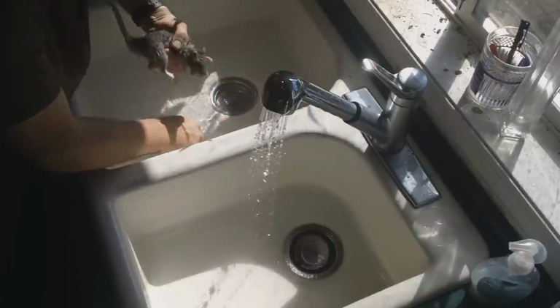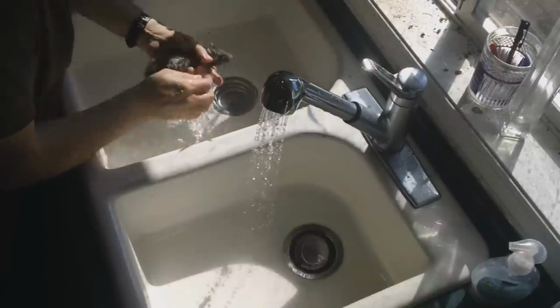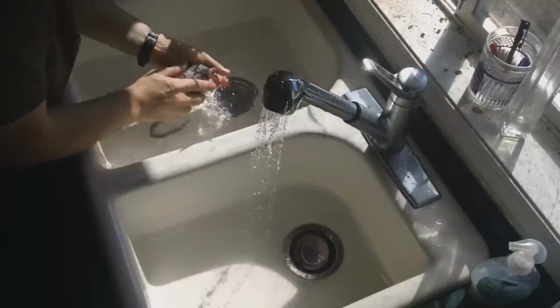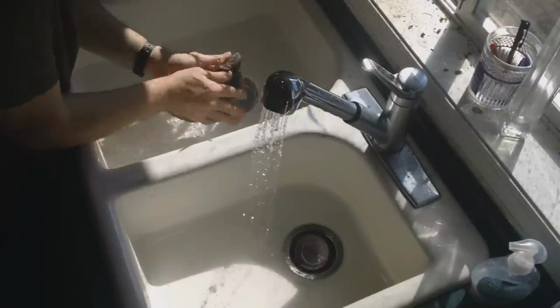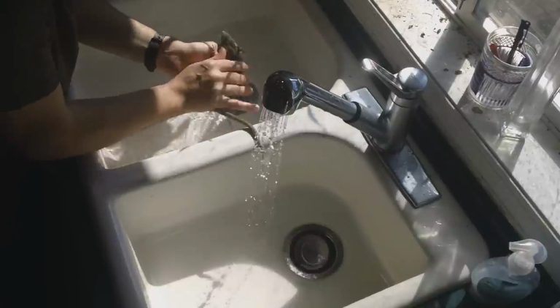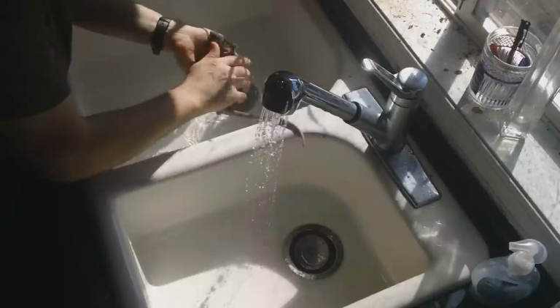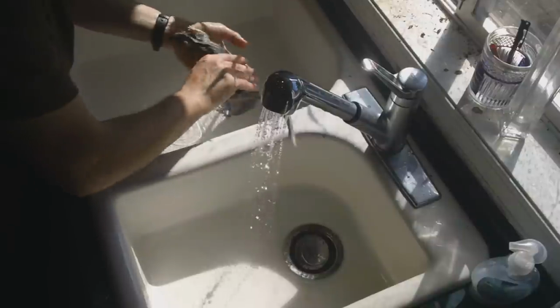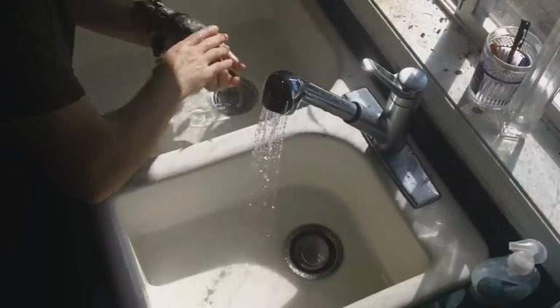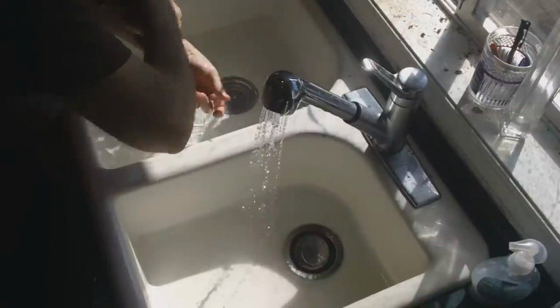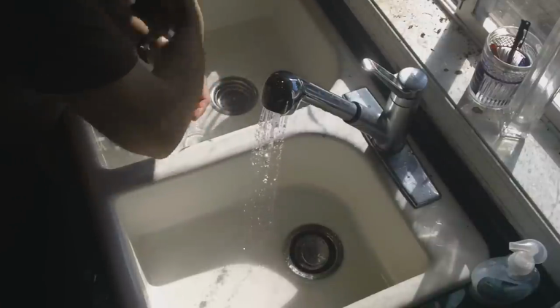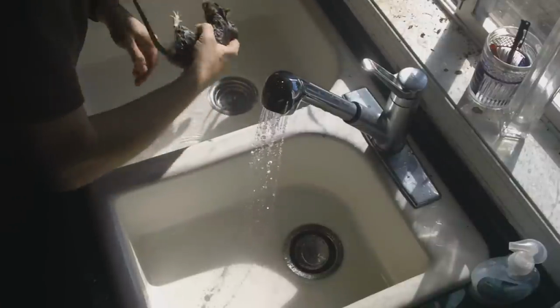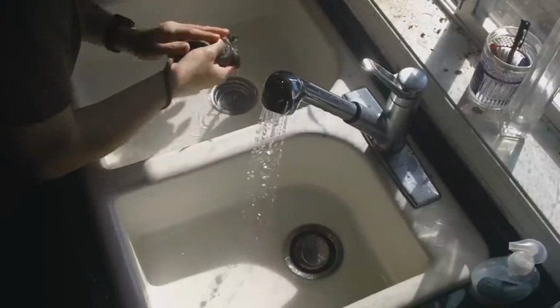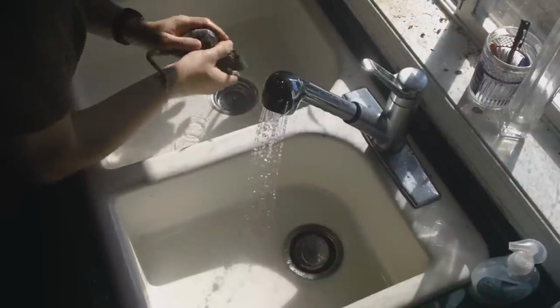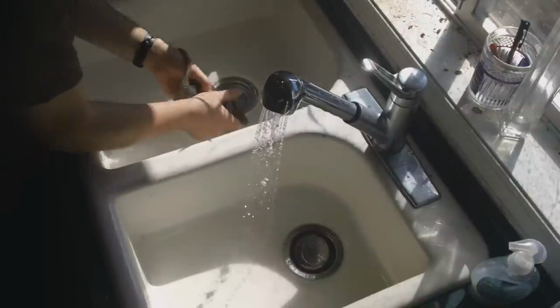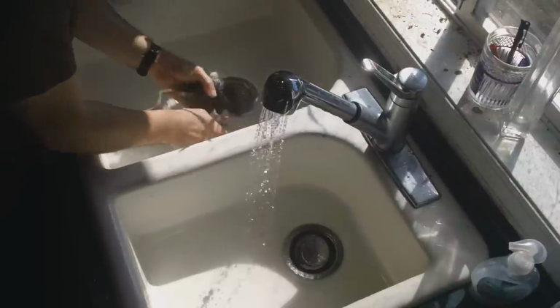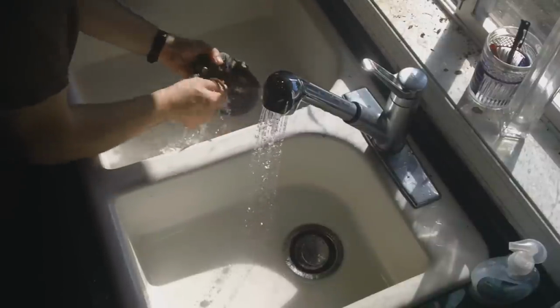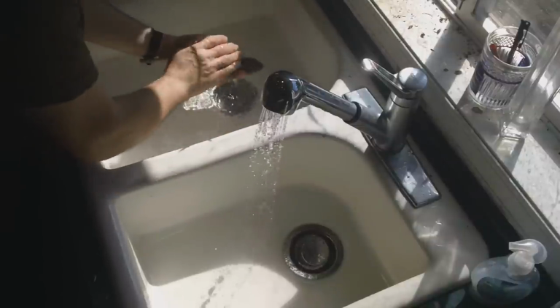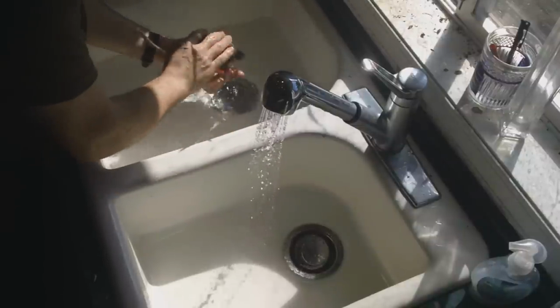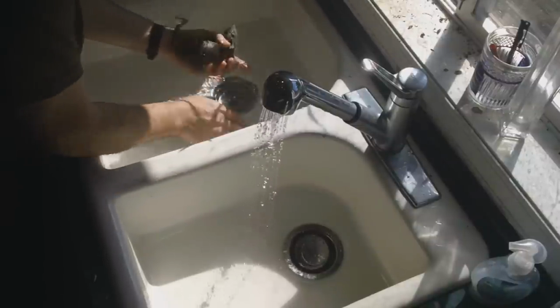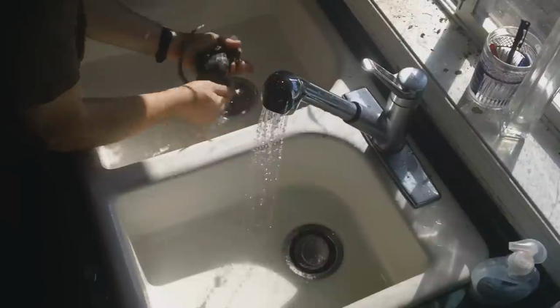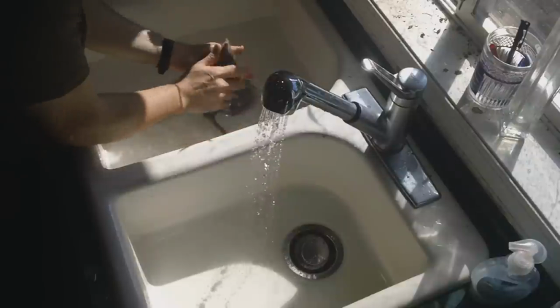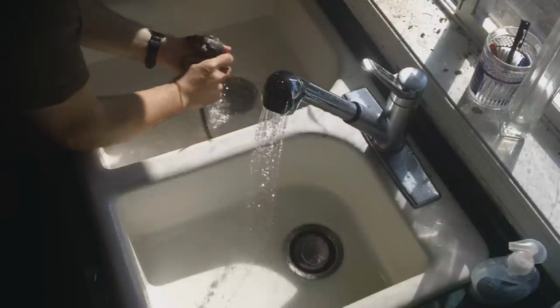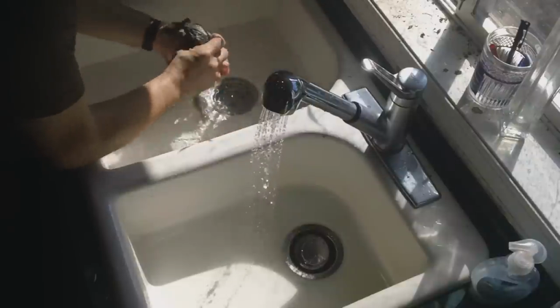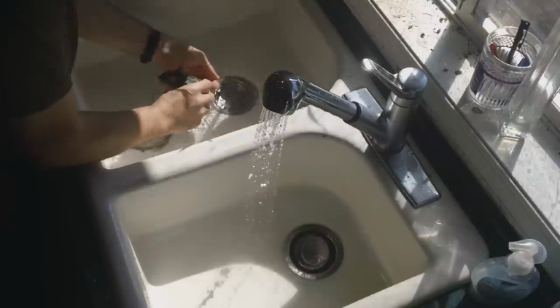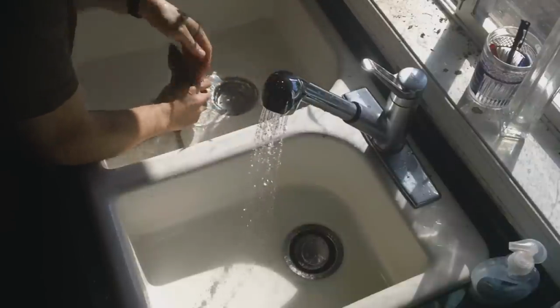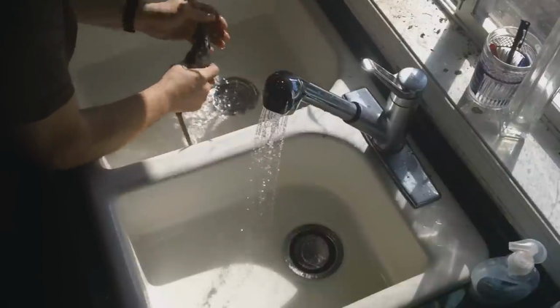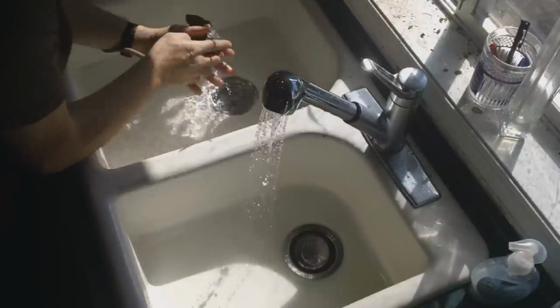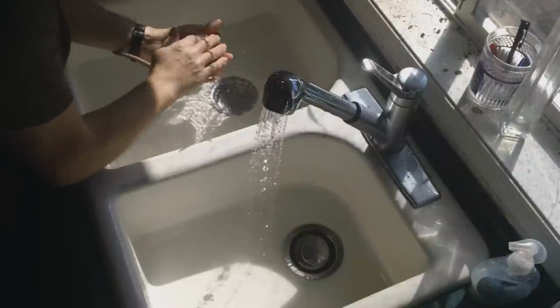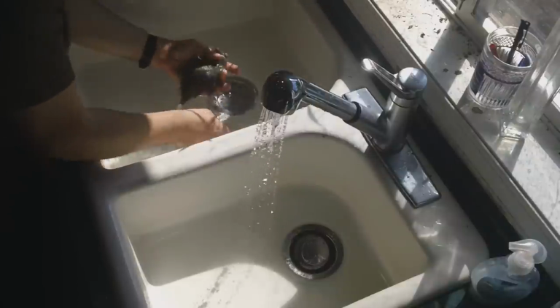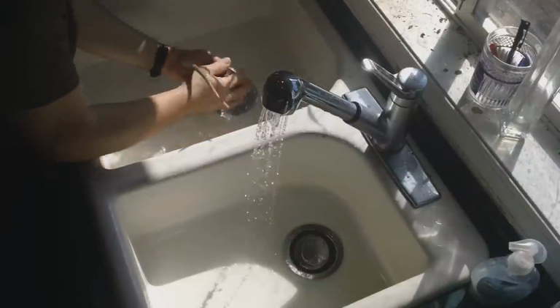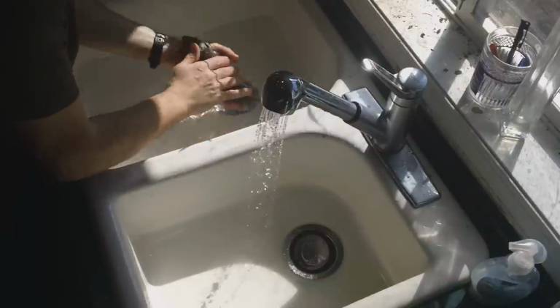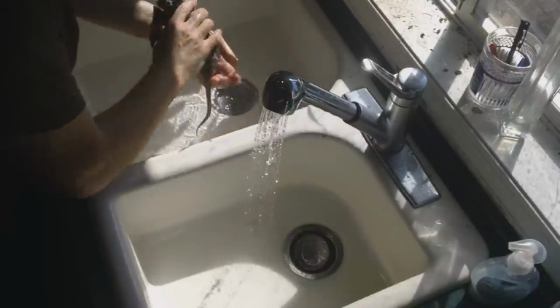She doesn't like it. Poor thing. Come on, baby. Myrtle, Myrtle, come here. Rinse you off, rinse you off.